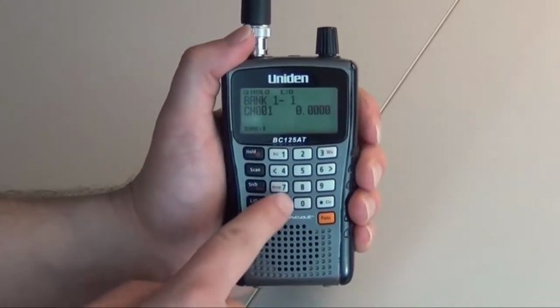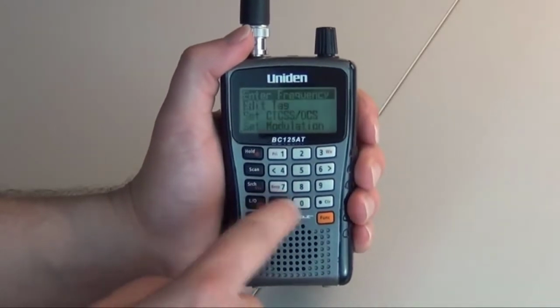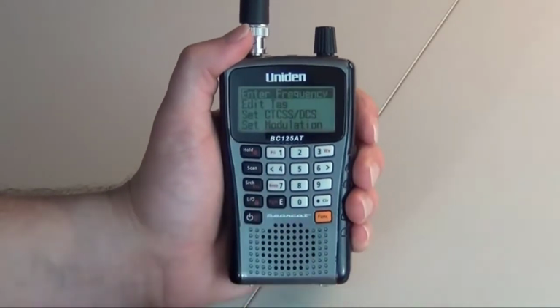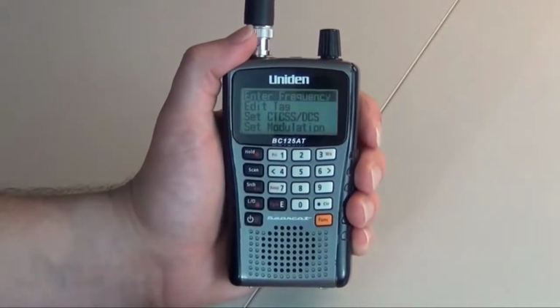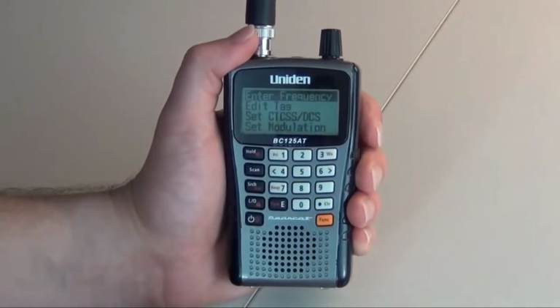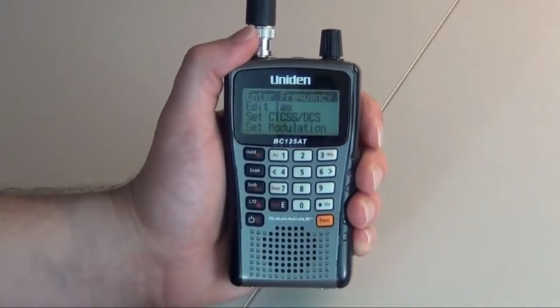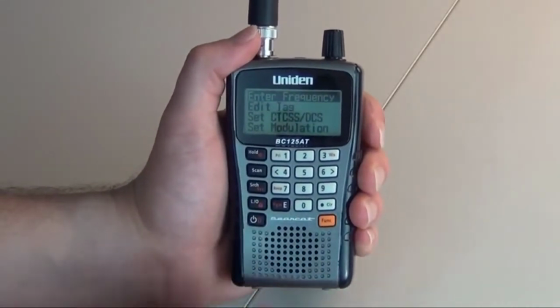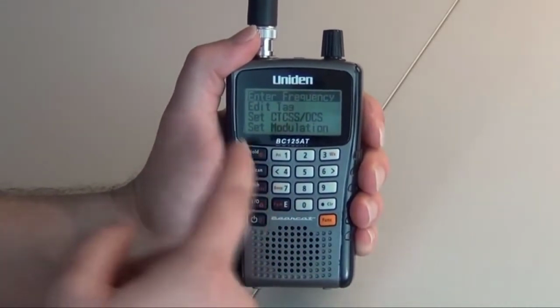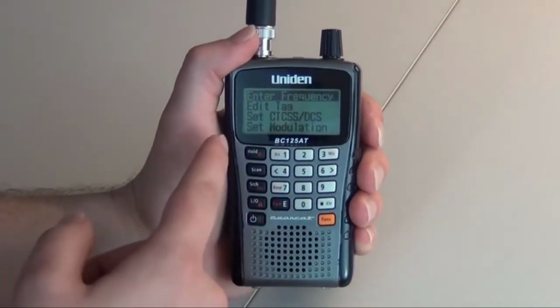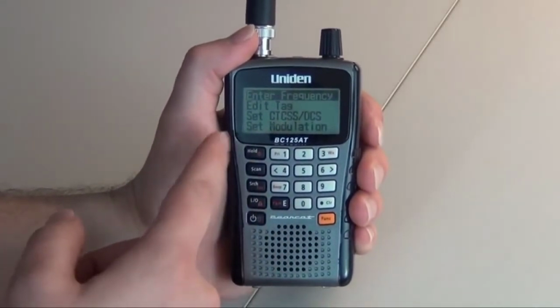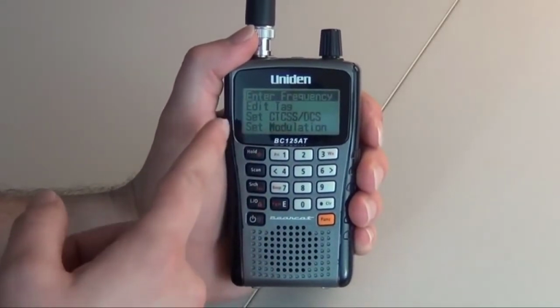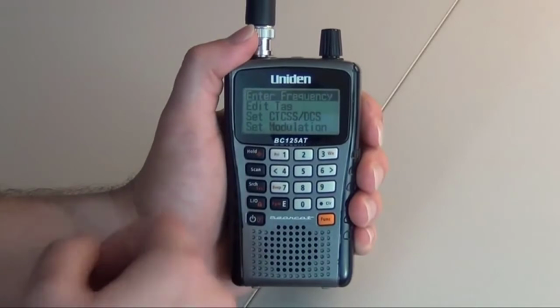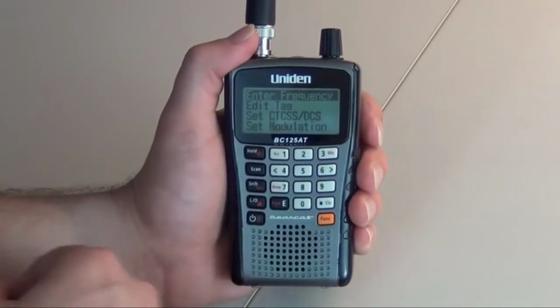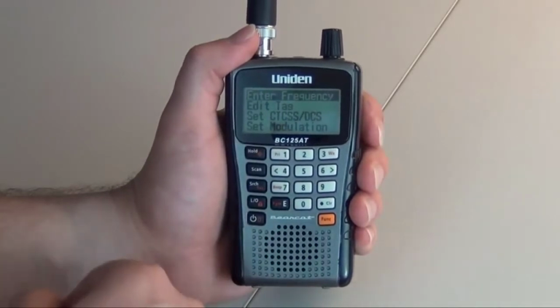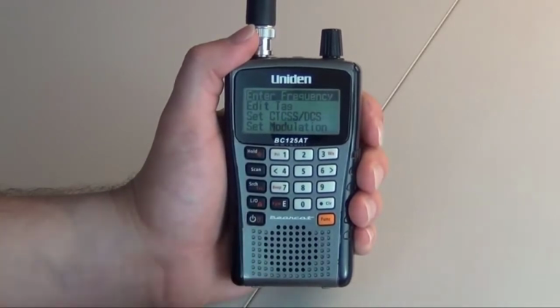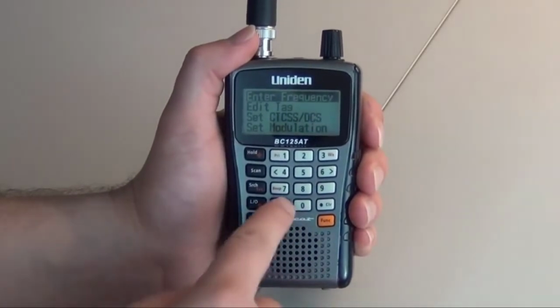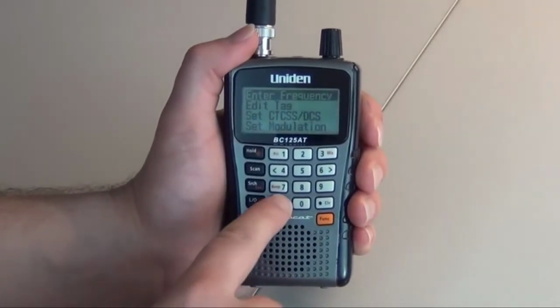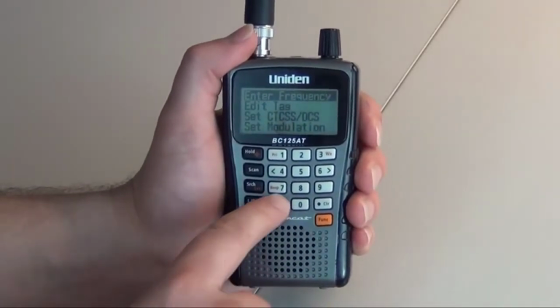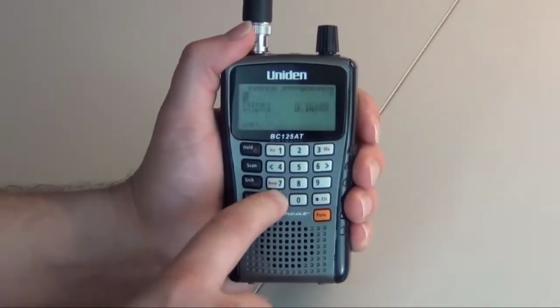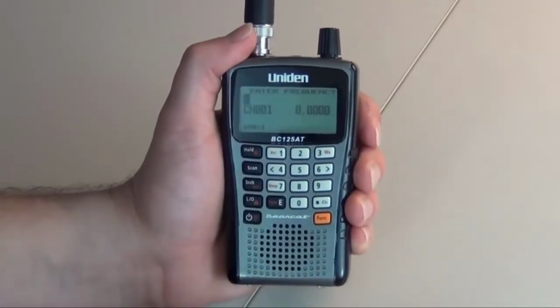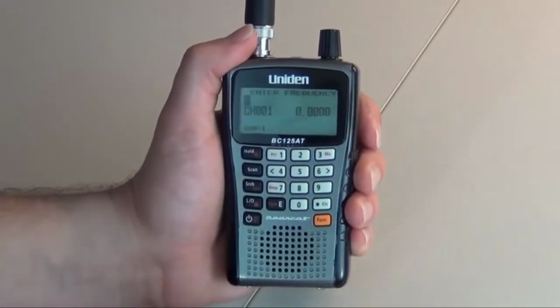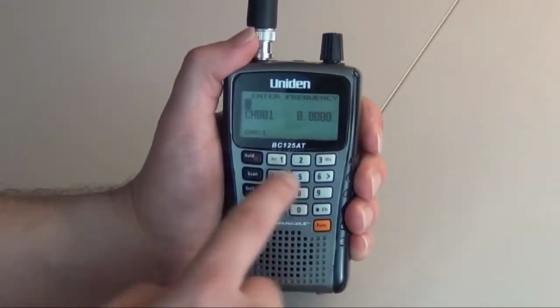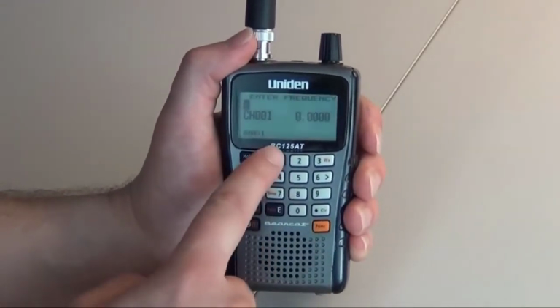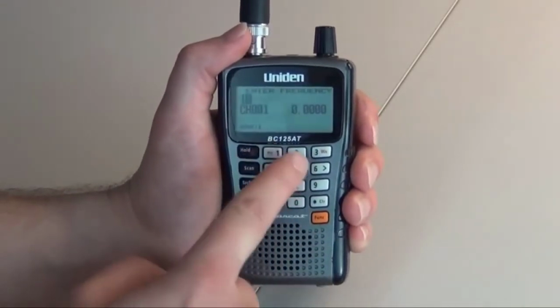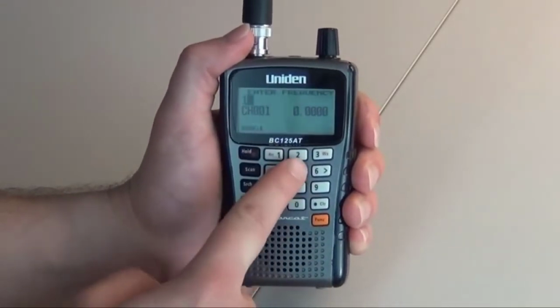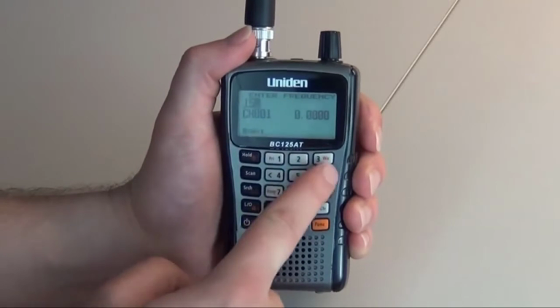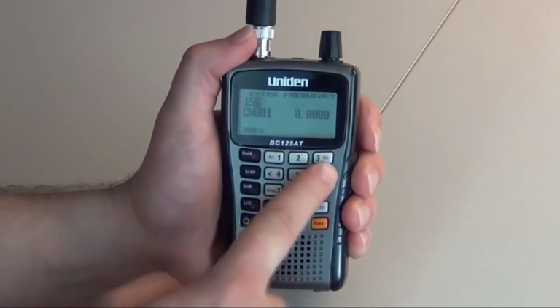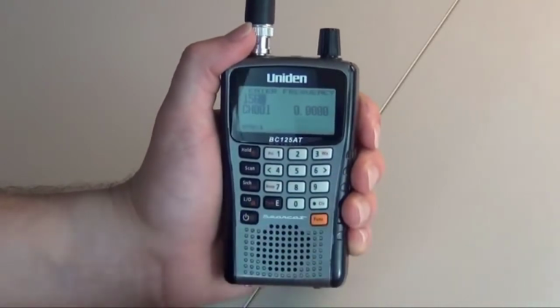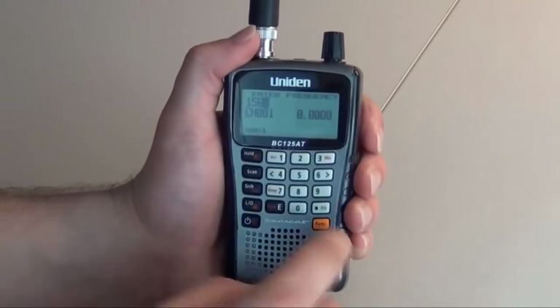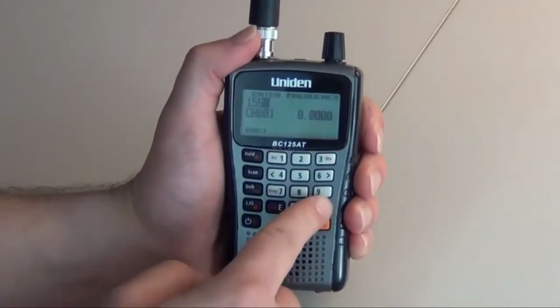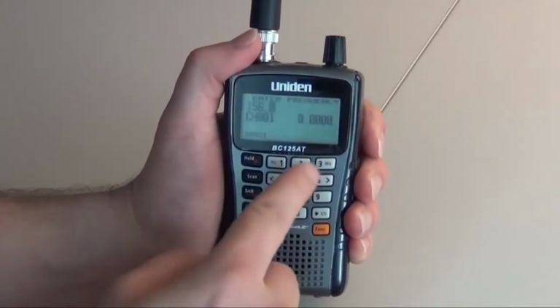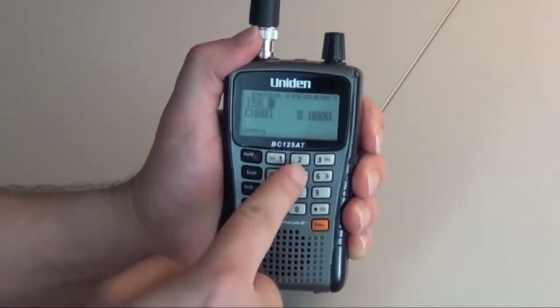Organize your channels by department, location, area of interest, or any other way you prefer. The Bearcat BC125AT Handheld Scanner gives you direct access to over 40,000 frequencies.